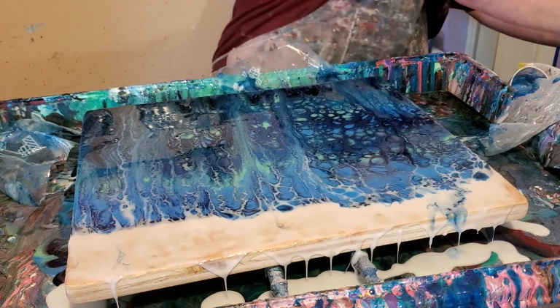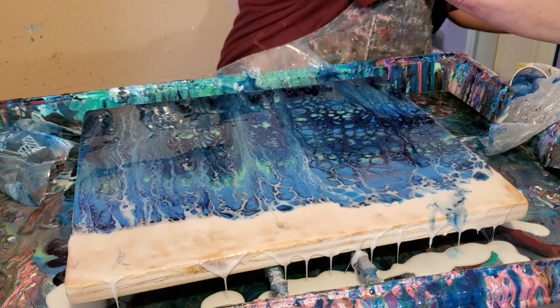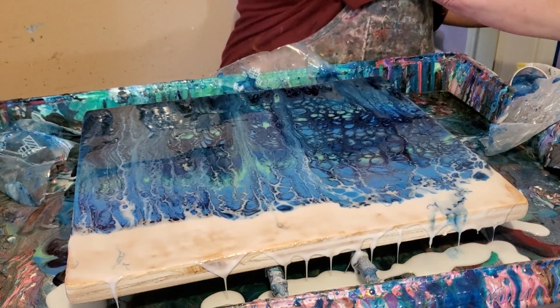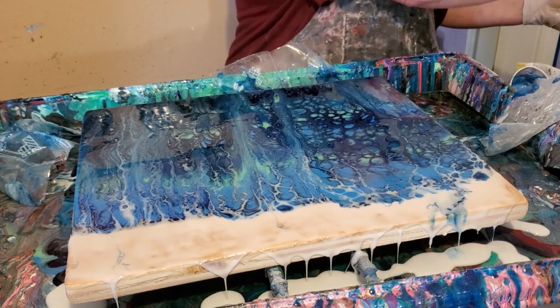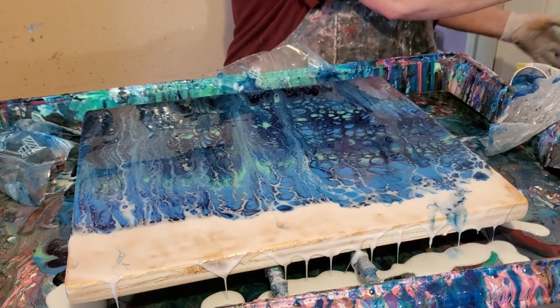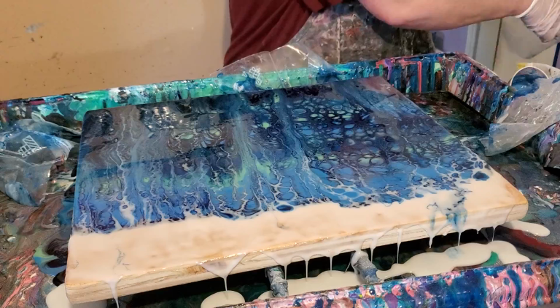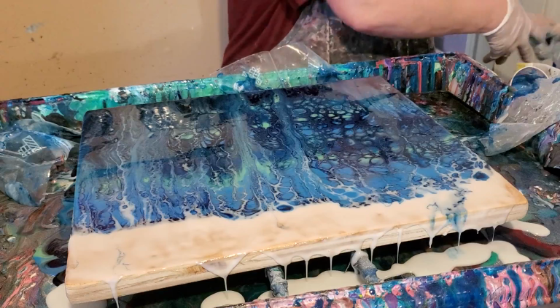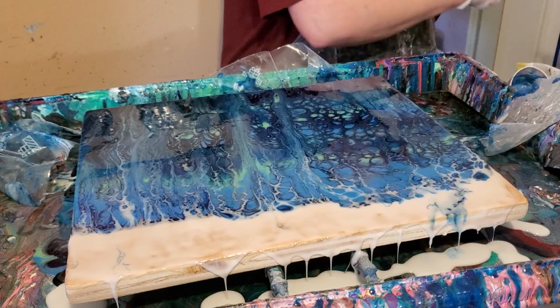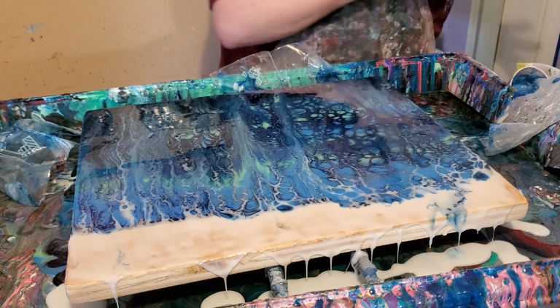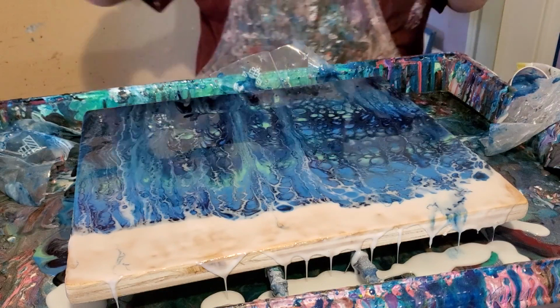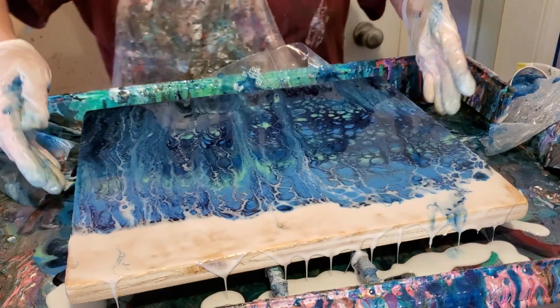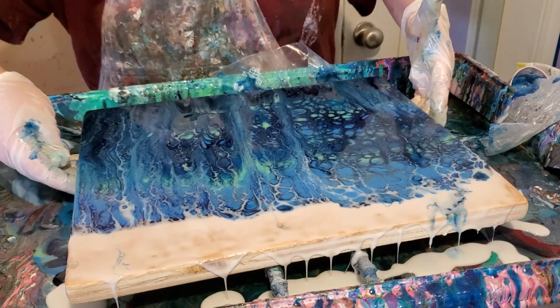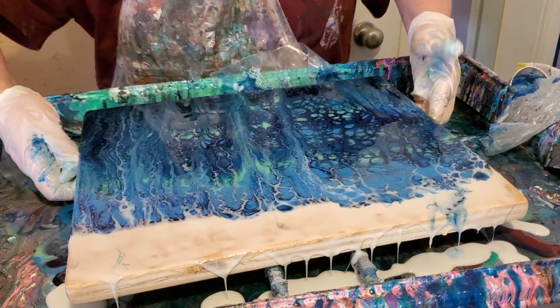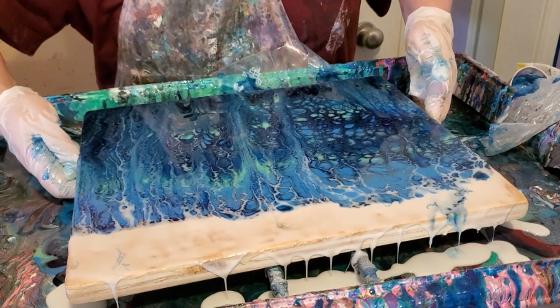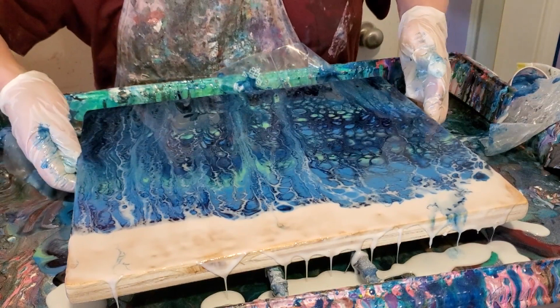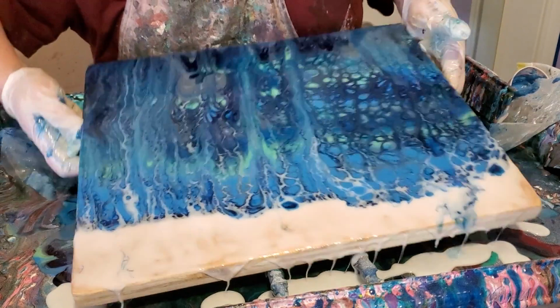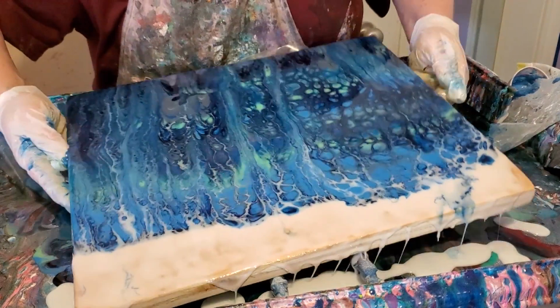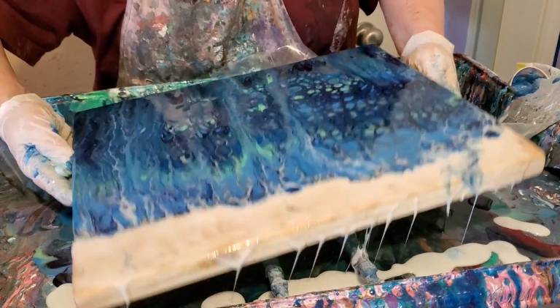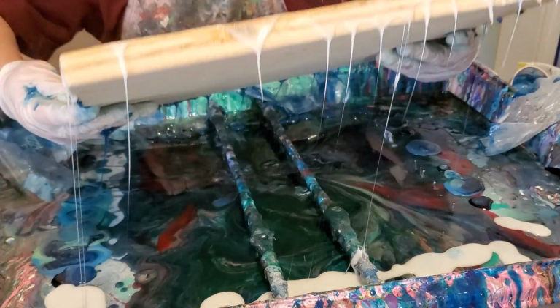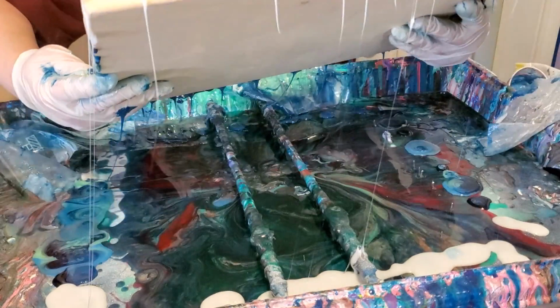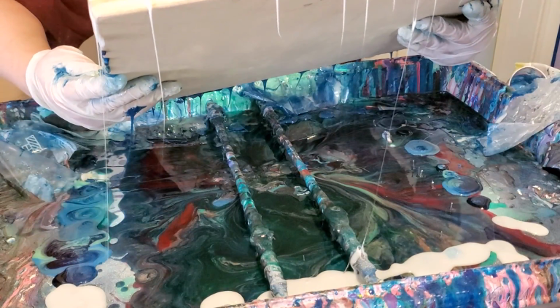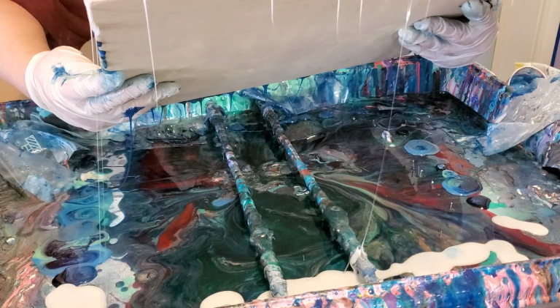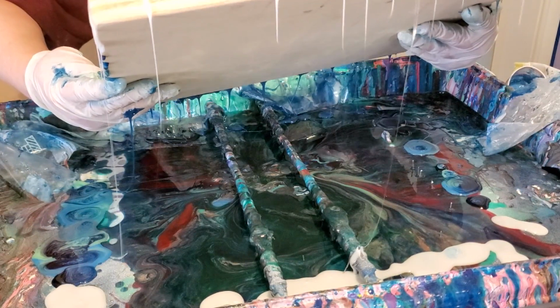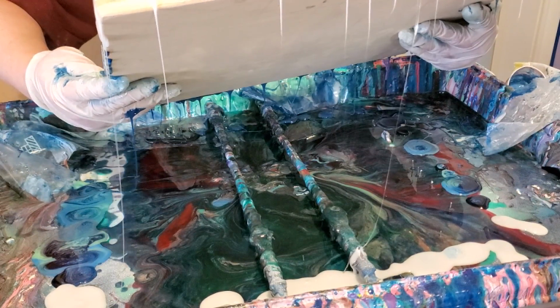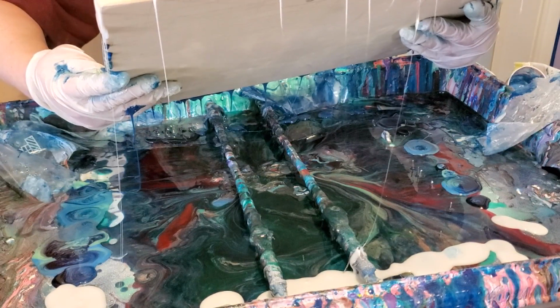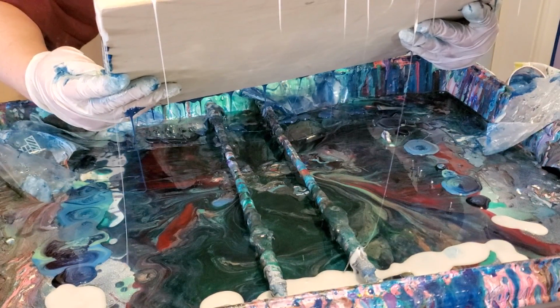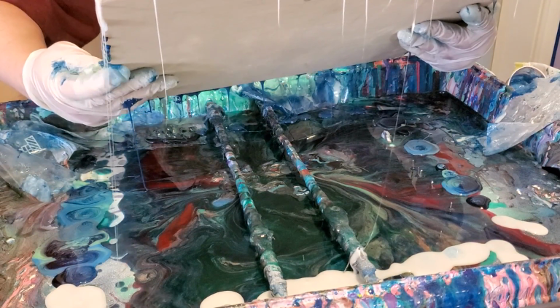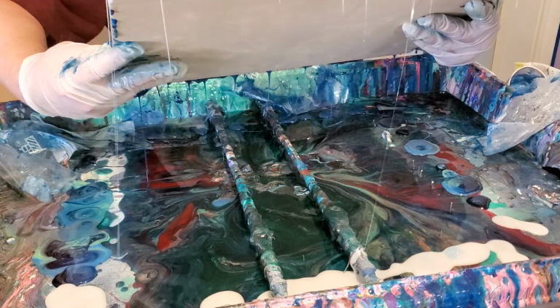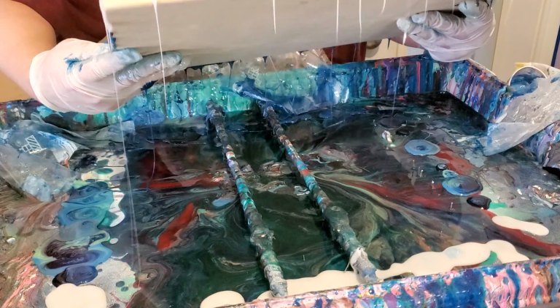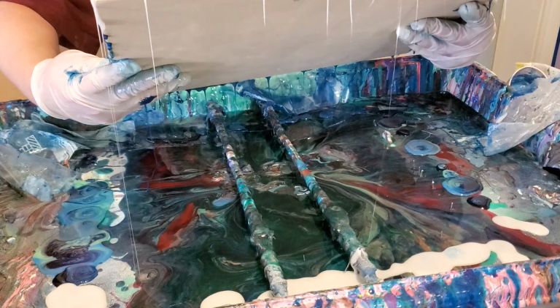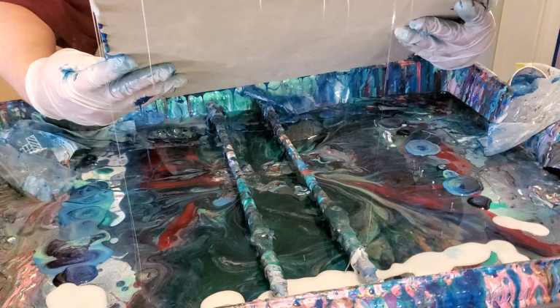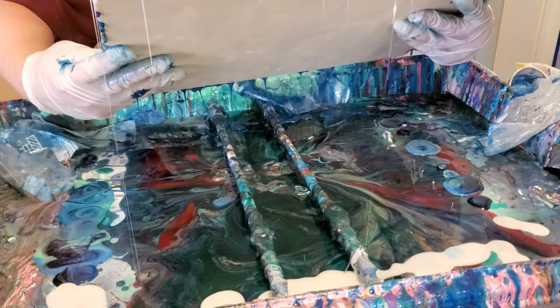As usual, I have my embellishments — several different ones. I had not decided which one I wanted to use yet. I was going to wait and see kind of what the piece did.